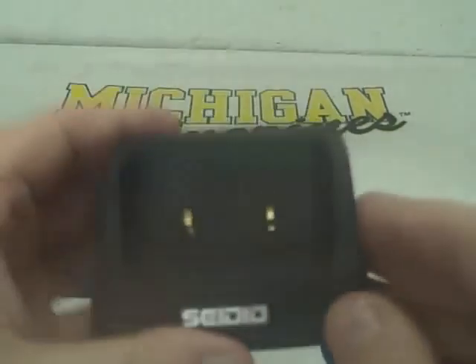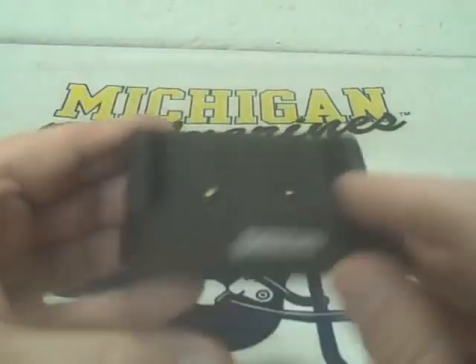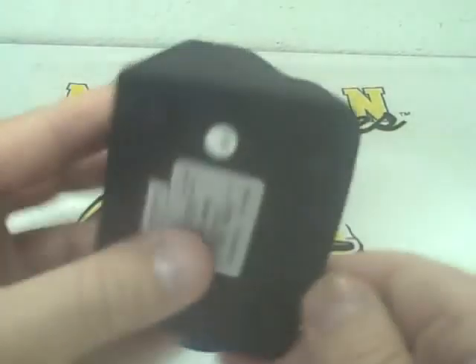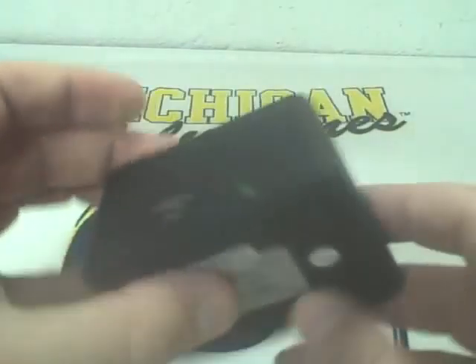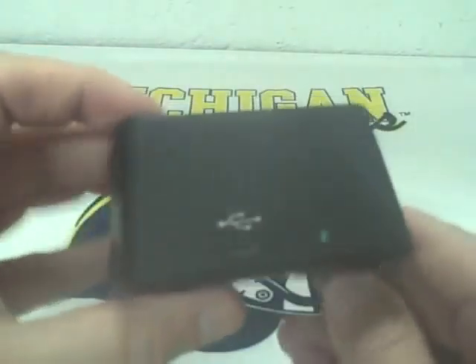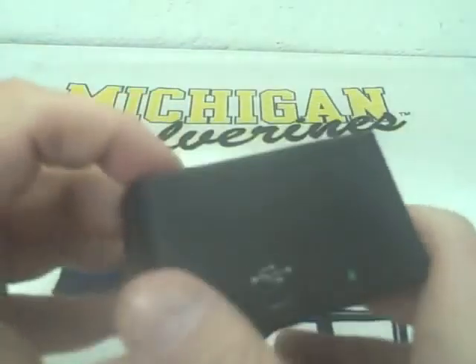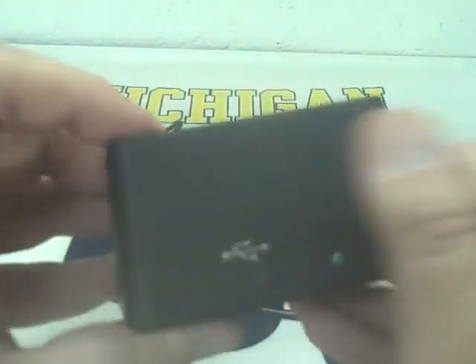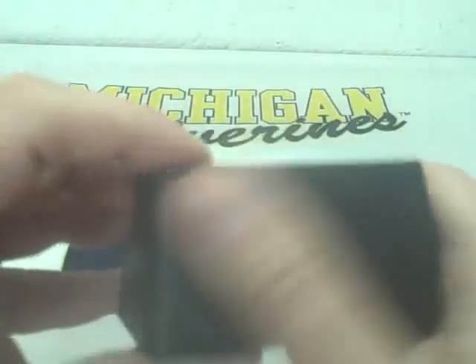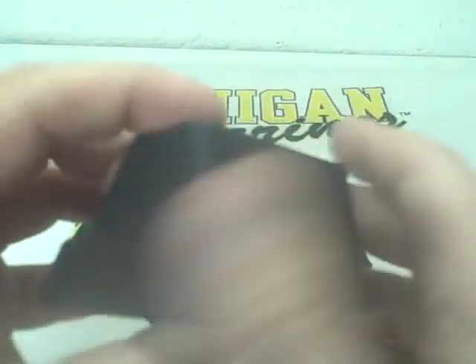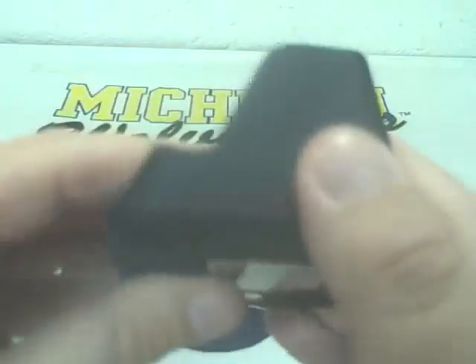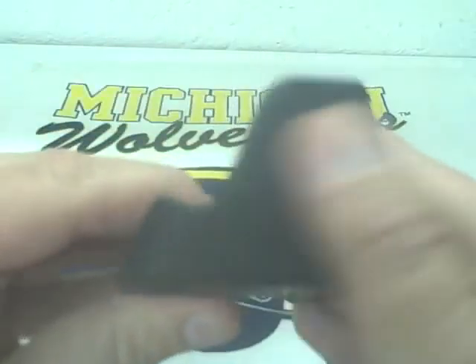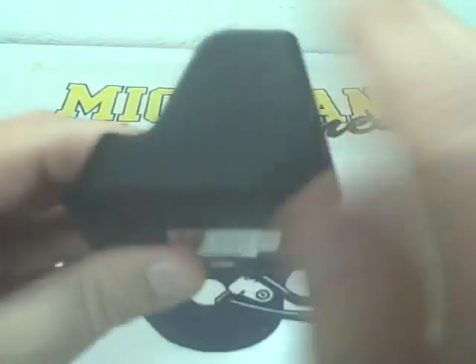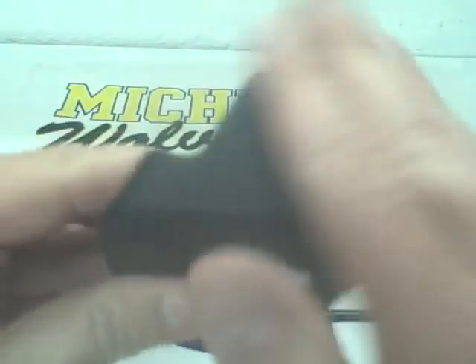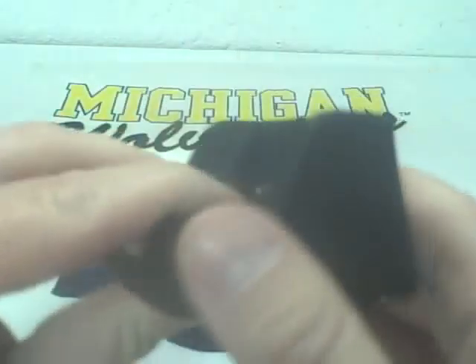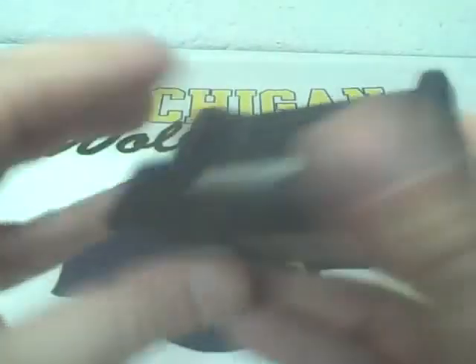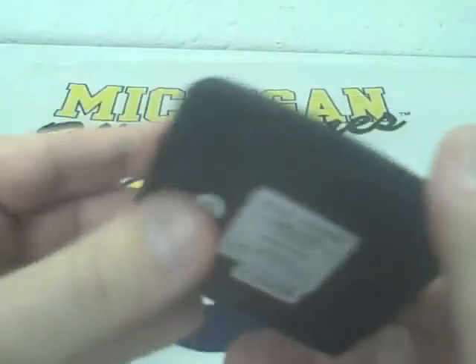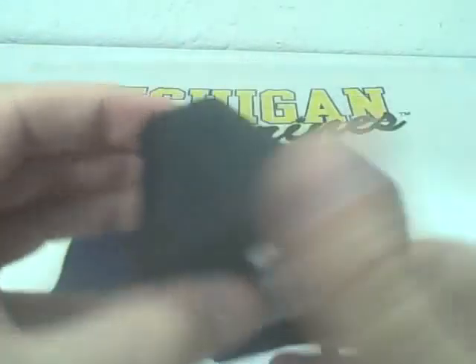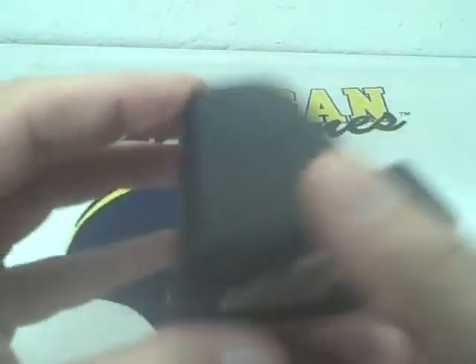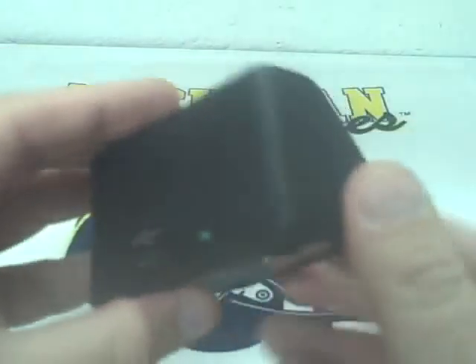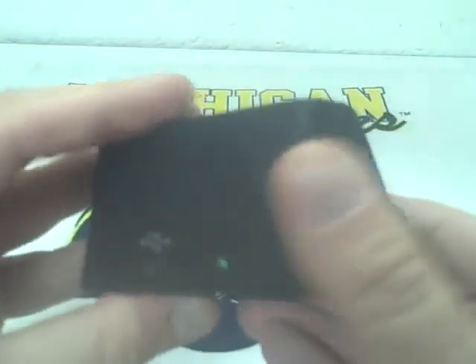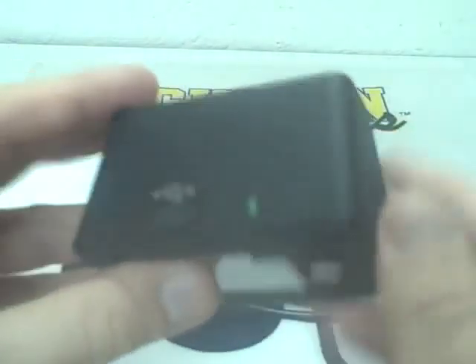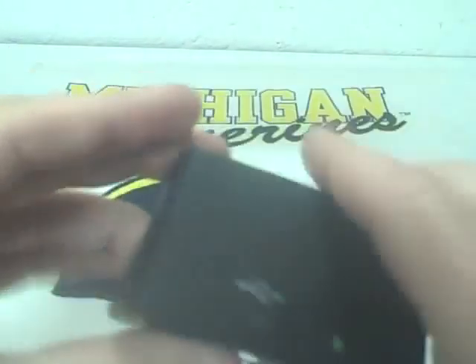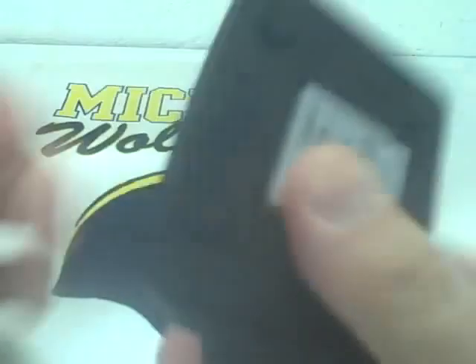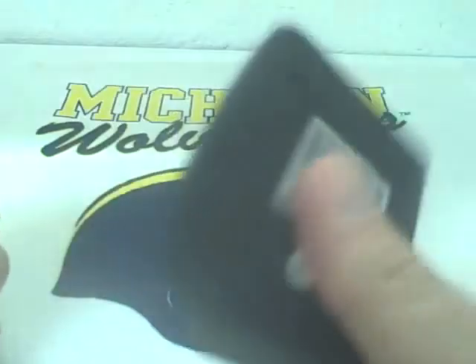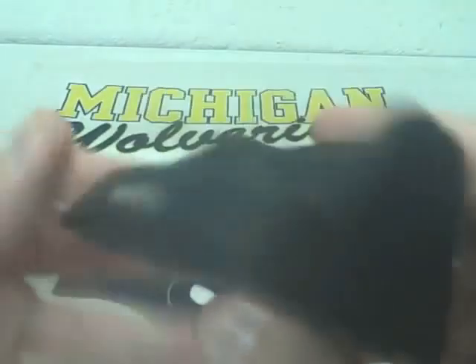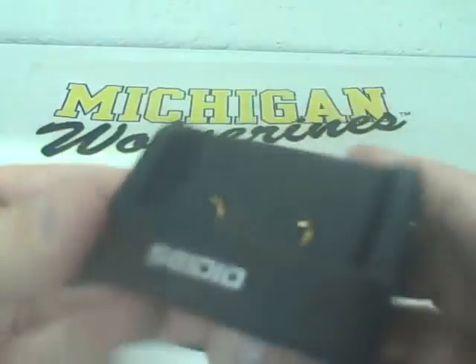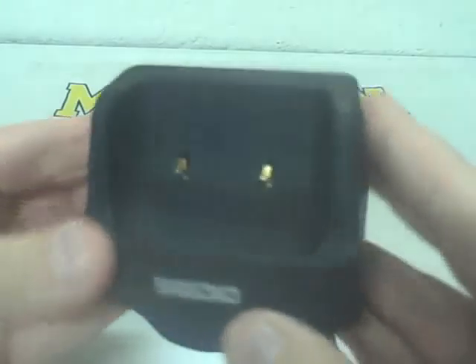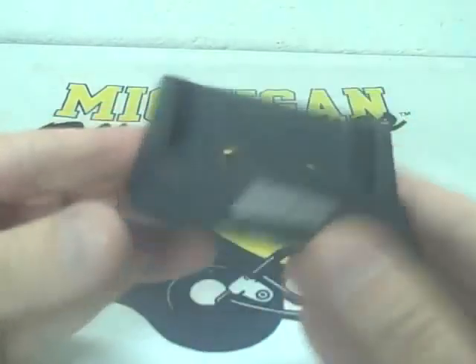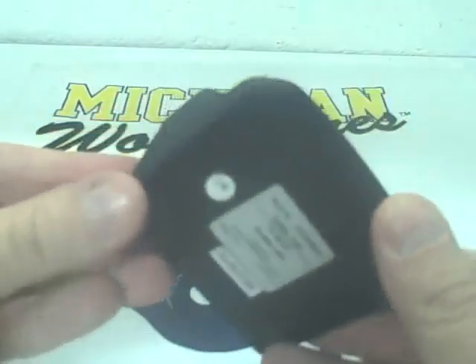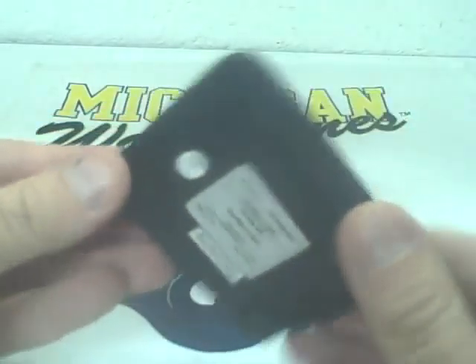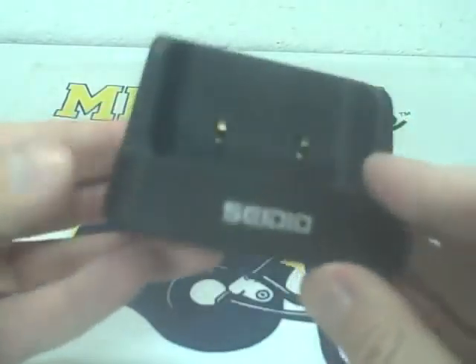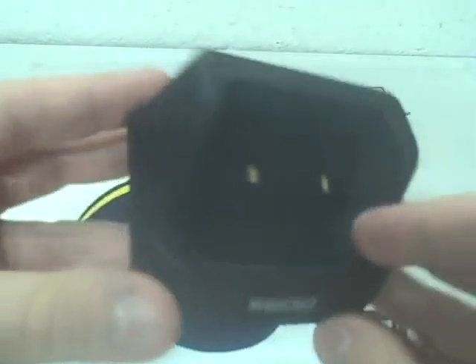I got this in the mail a few days ago. I really like it. It's got that rubber feel to it, just like some other cases. It's very well constructed — it doesn't feel cheap at all whatsoever.